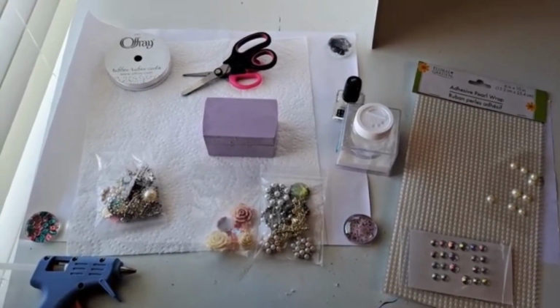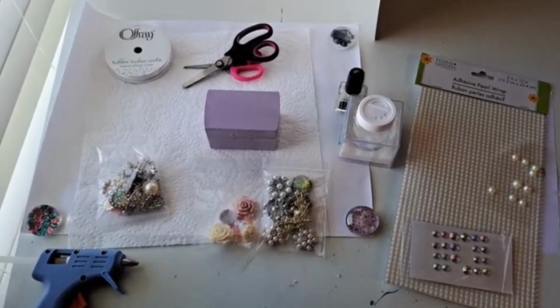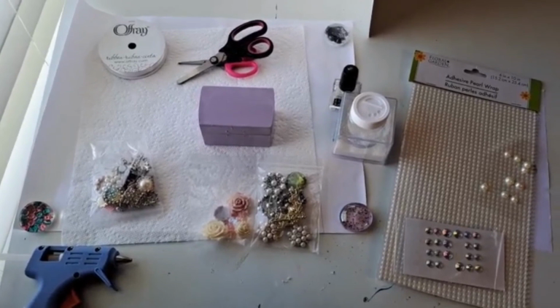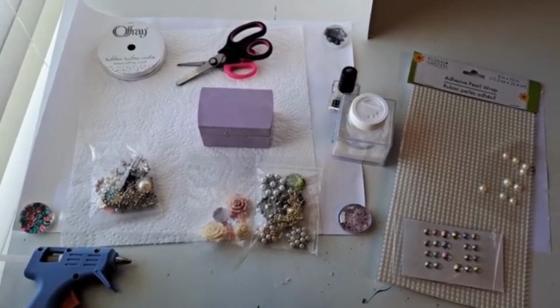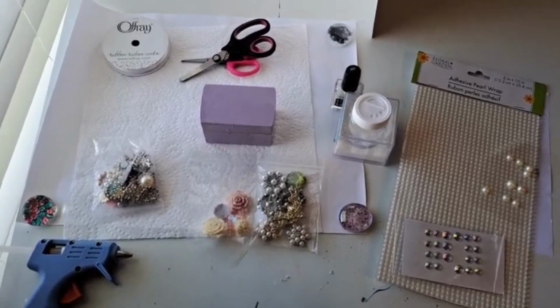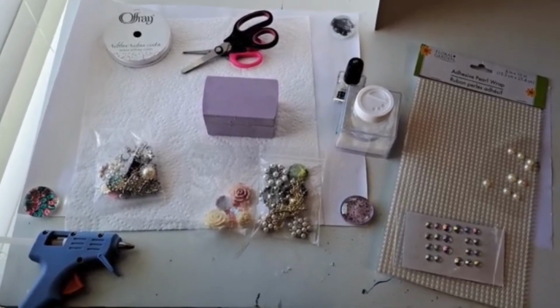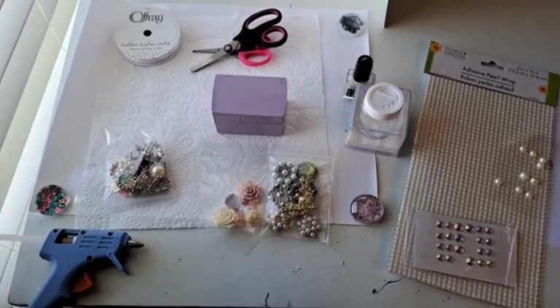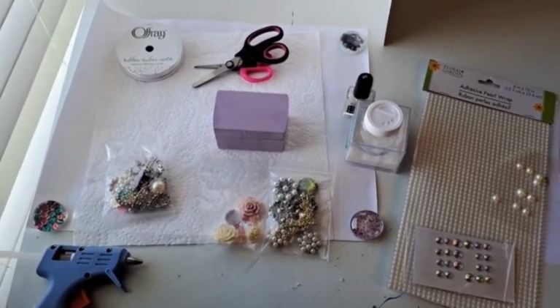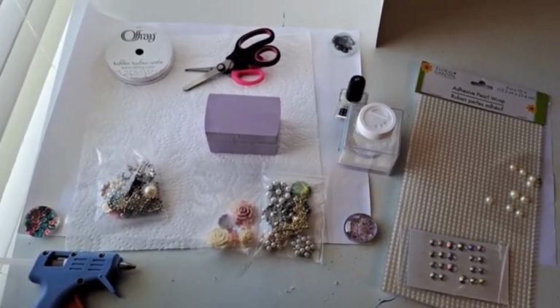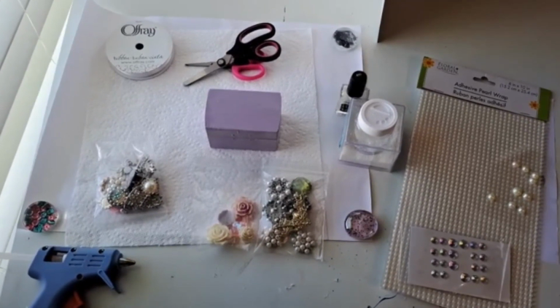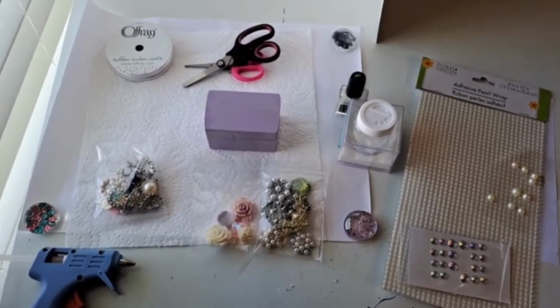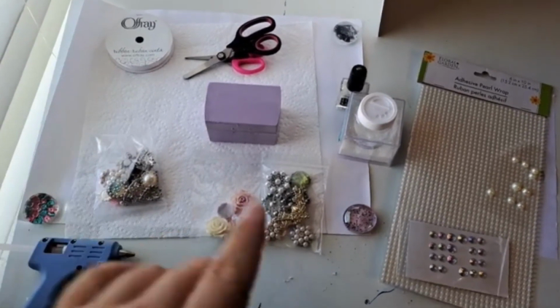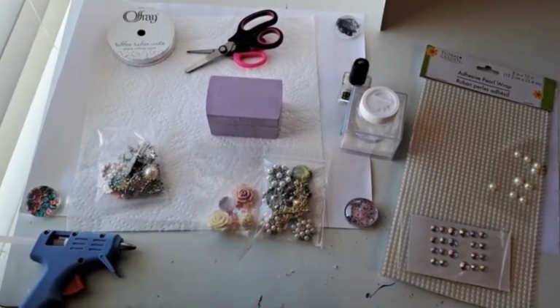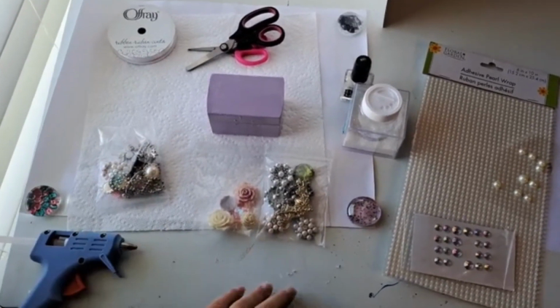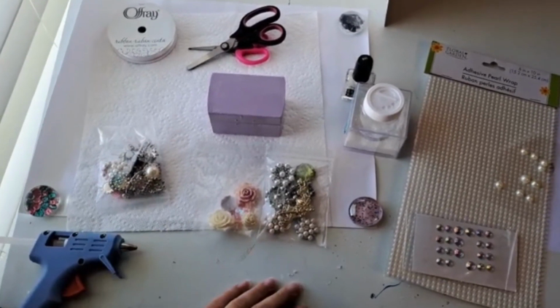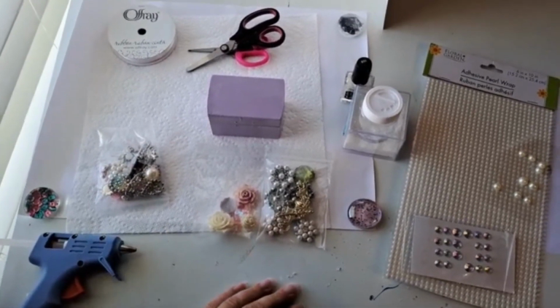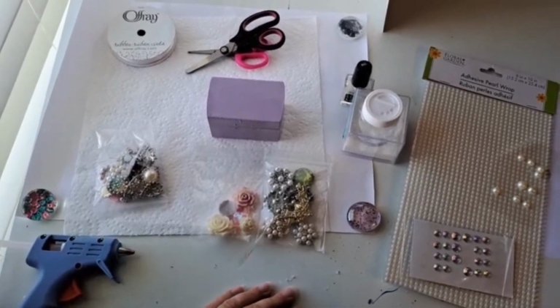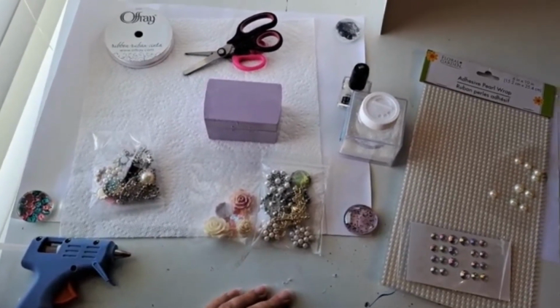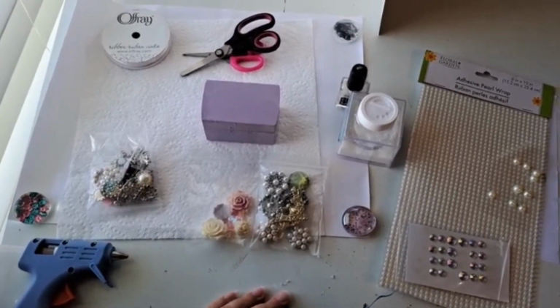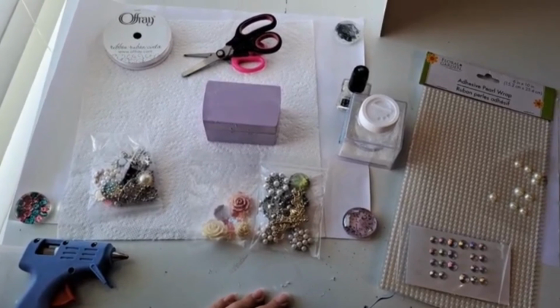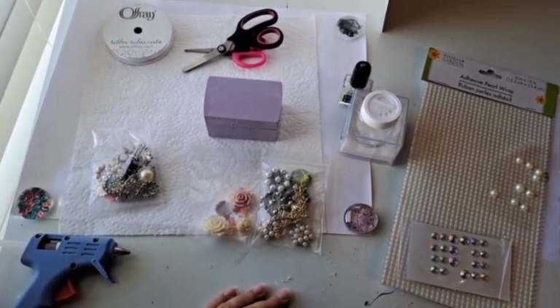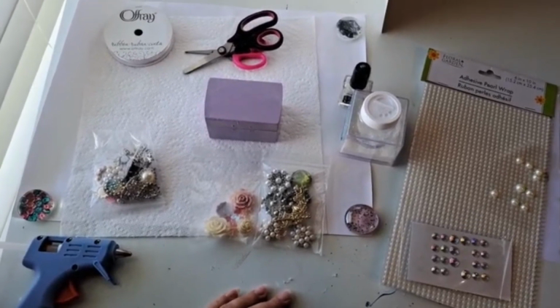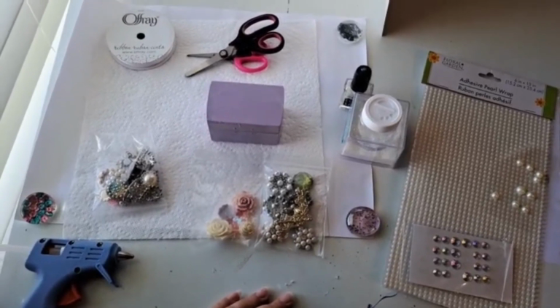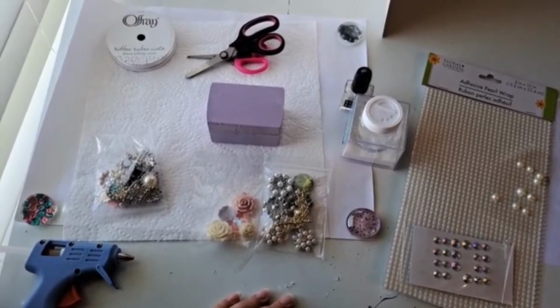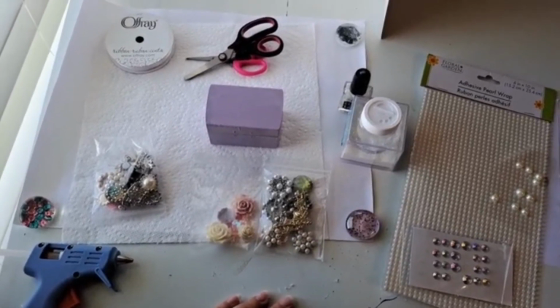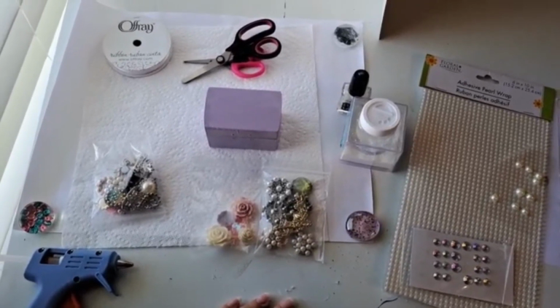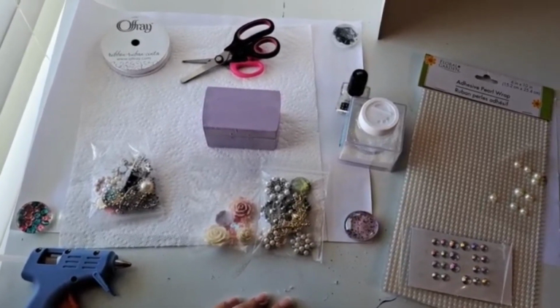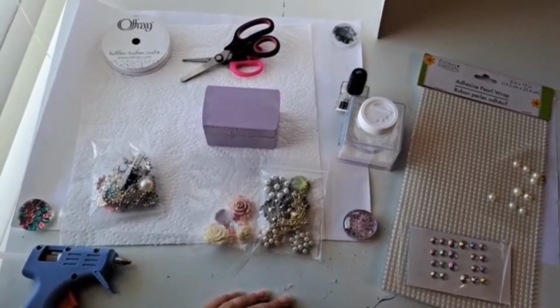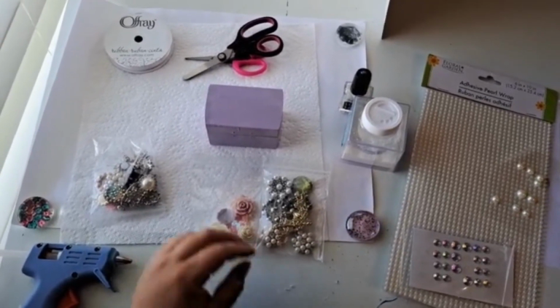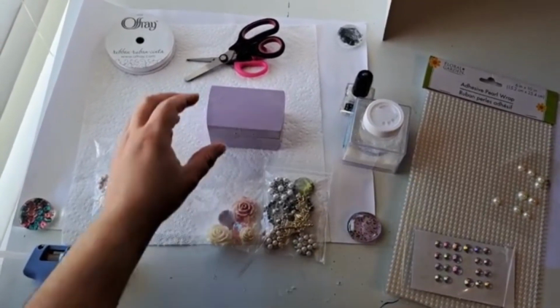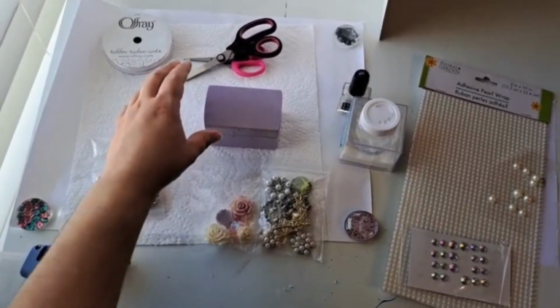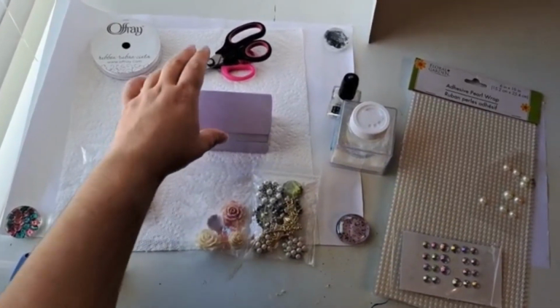Now comes the funnest part — decorate your box however you like! I'm going to use ribbon, pearls, gems, and some nail polish on my box.